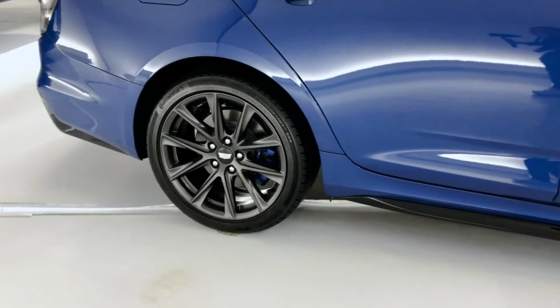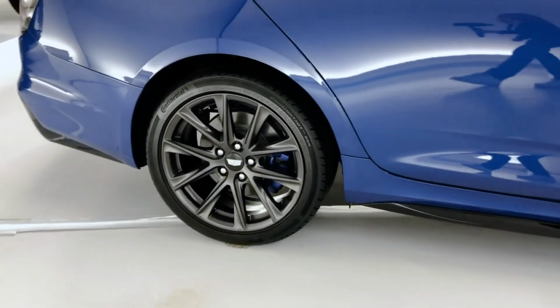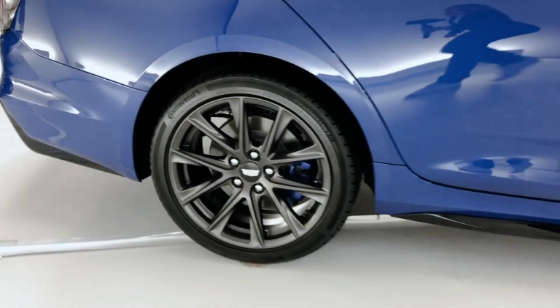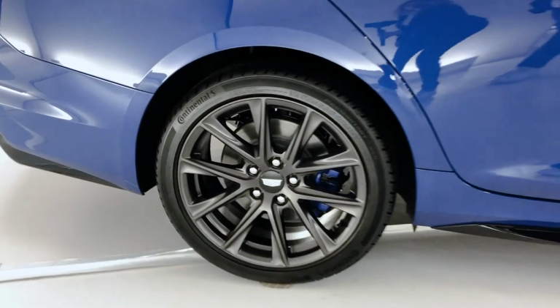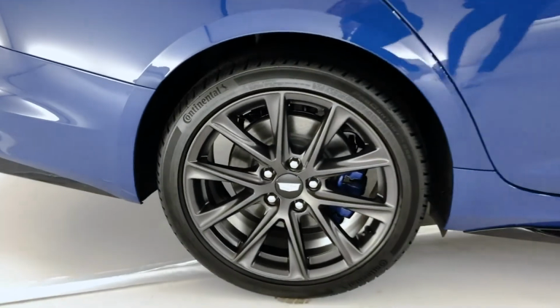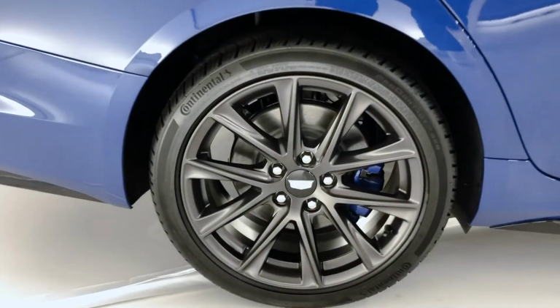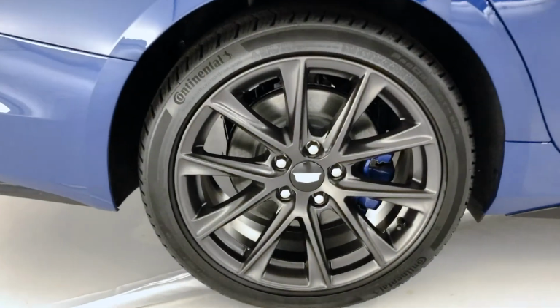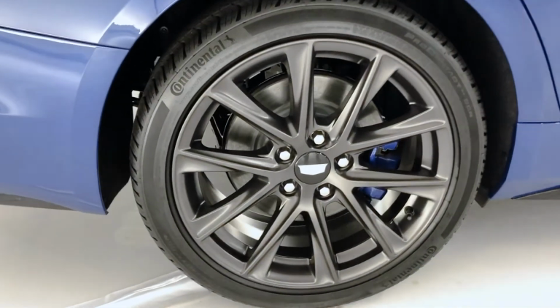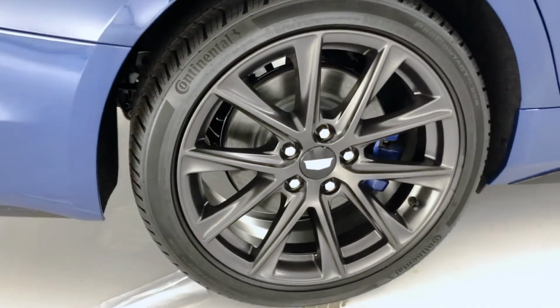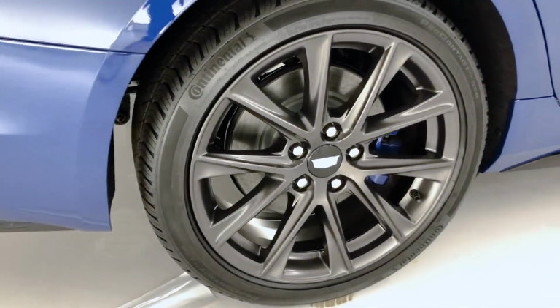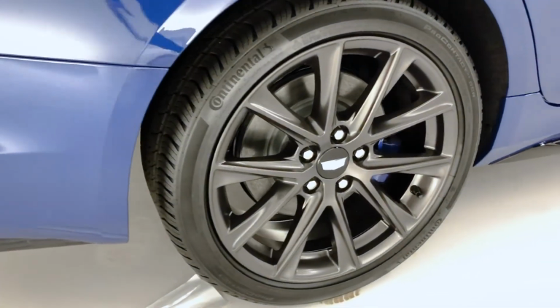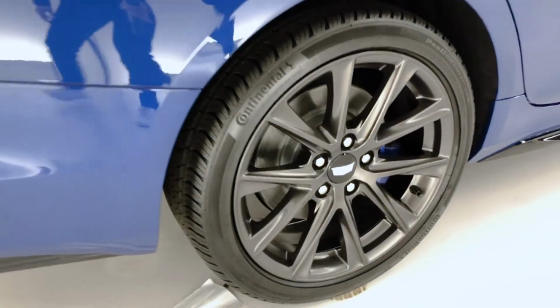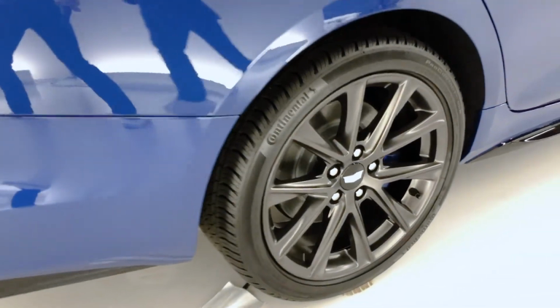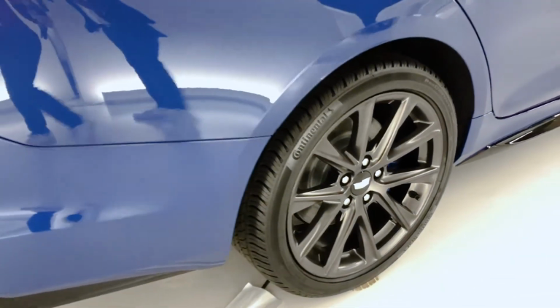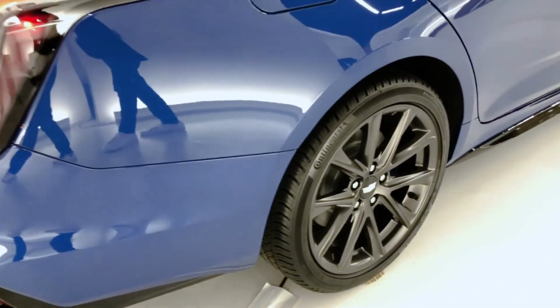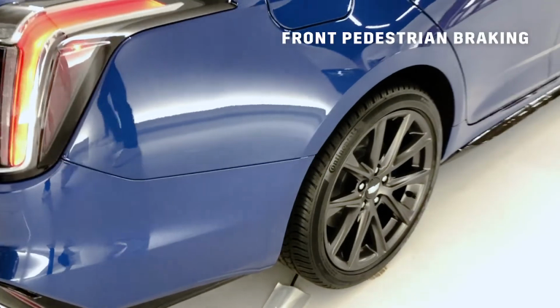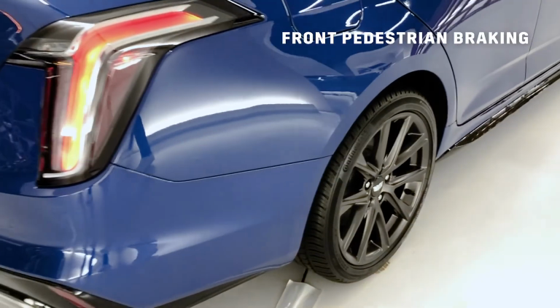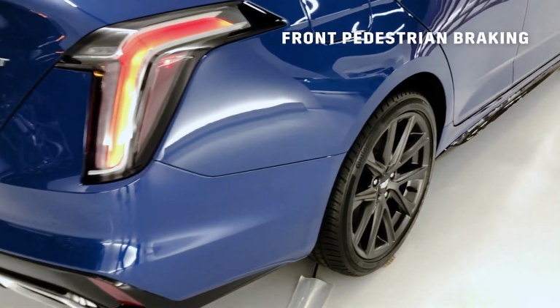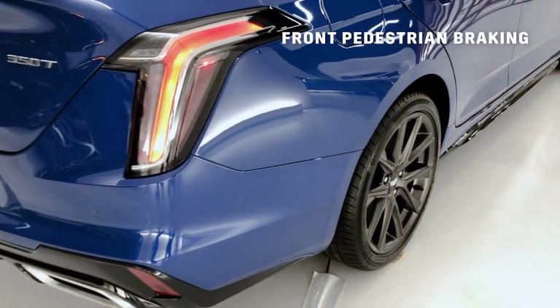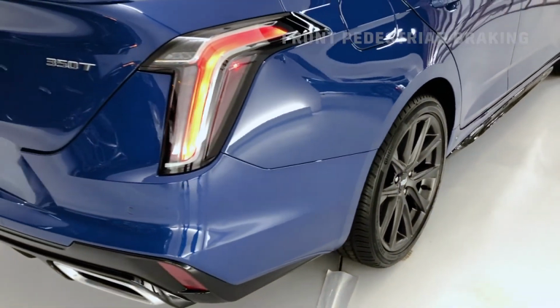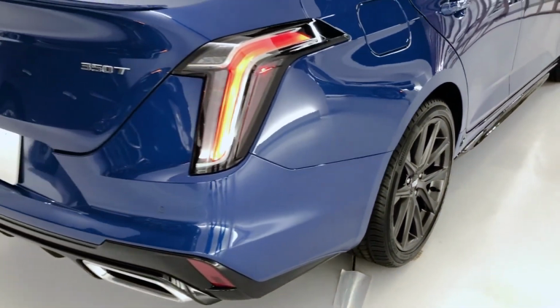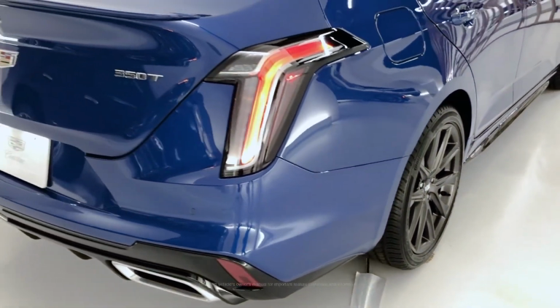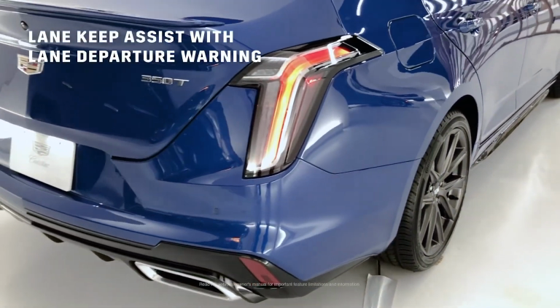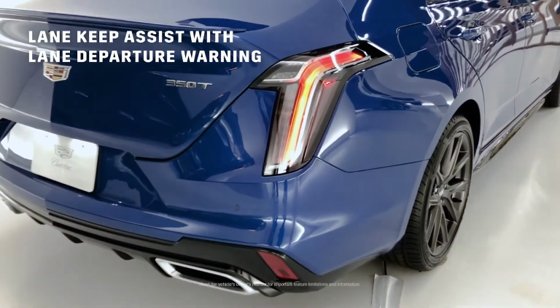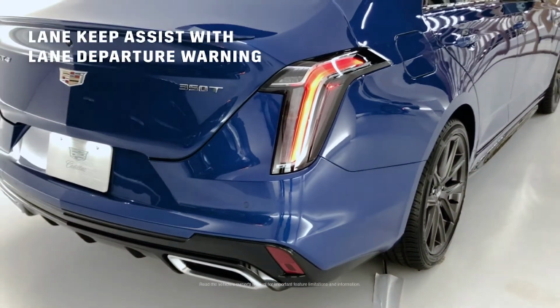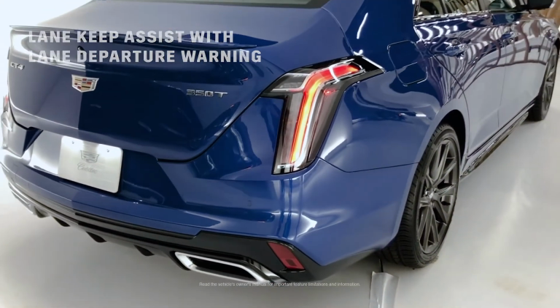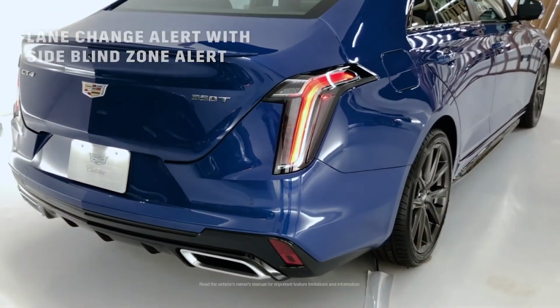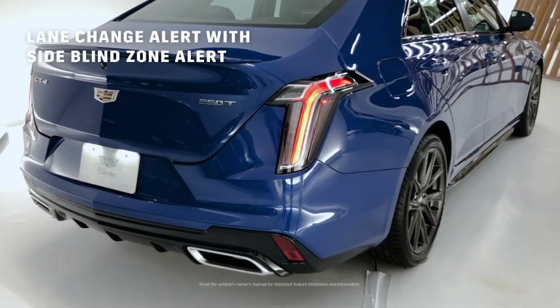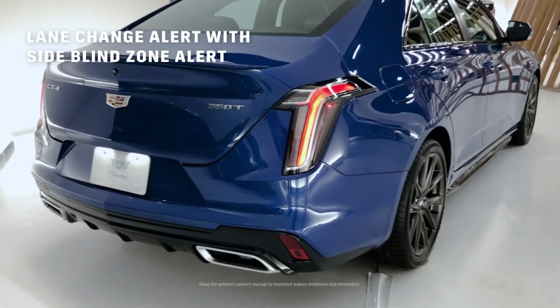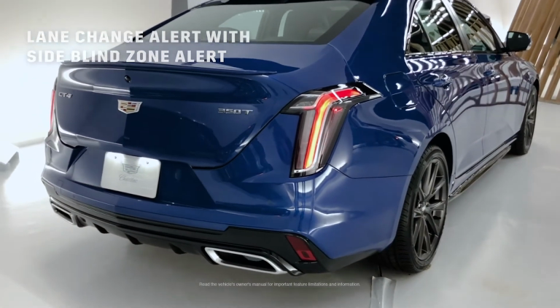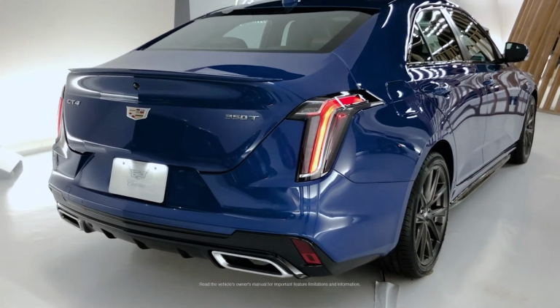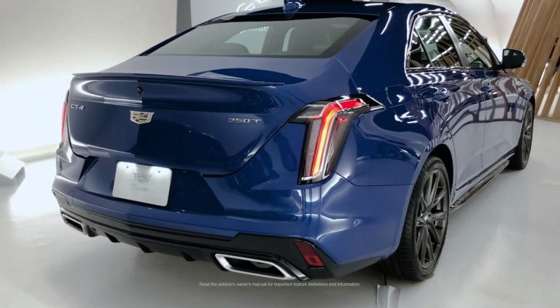This particular vehicle is also equipped with numerous available active safety features, including front pedestrian detection, automatic emergency braking, lane keep assist, side blind zone alert, and much more.